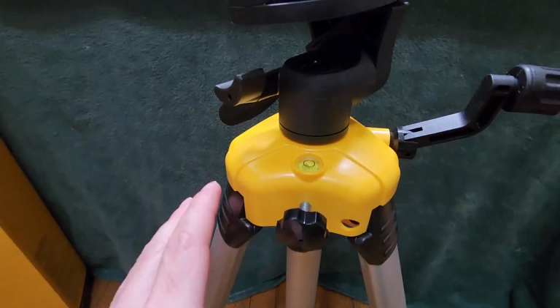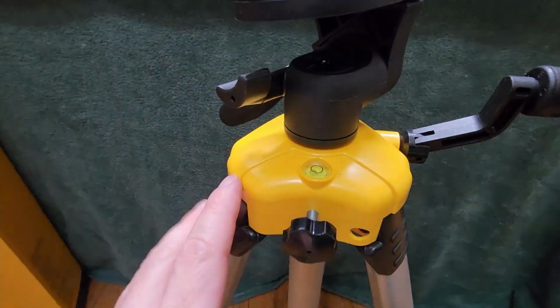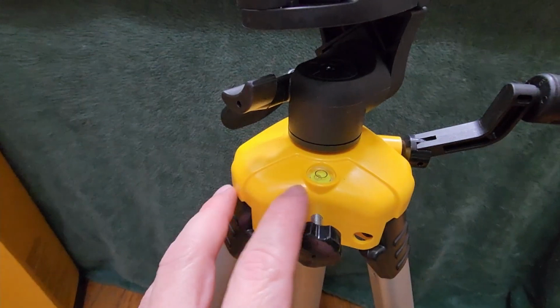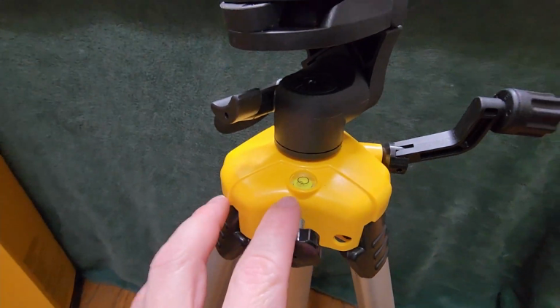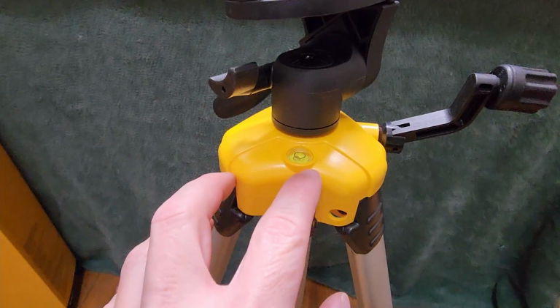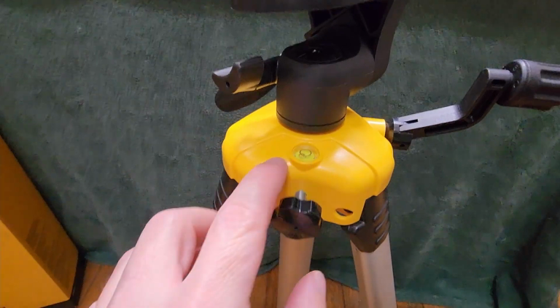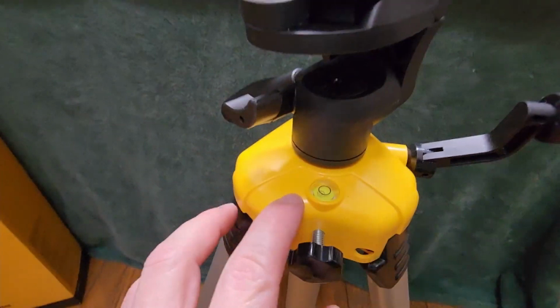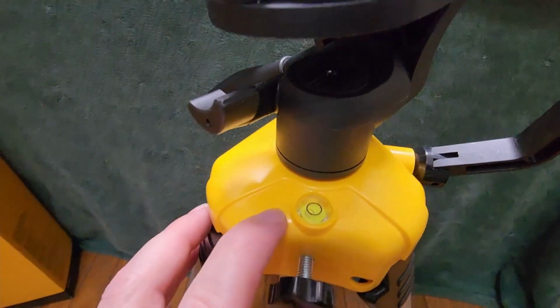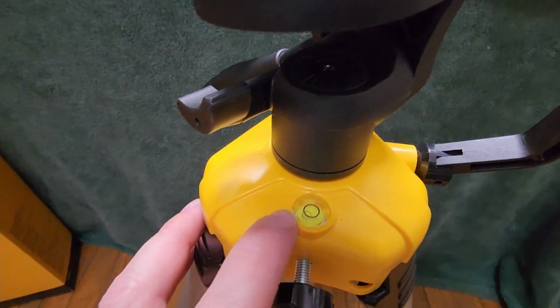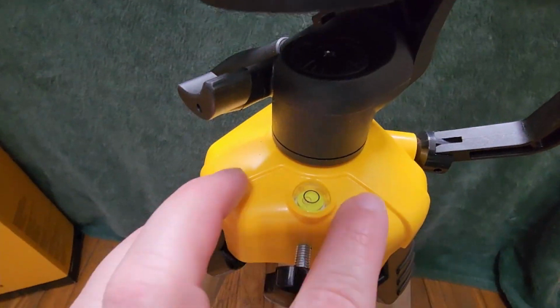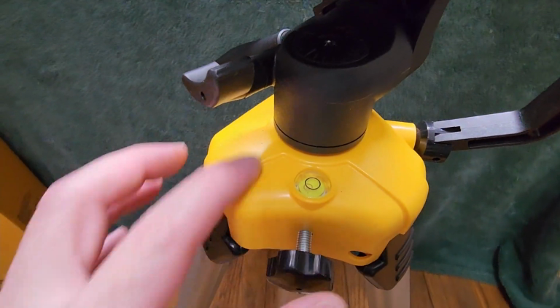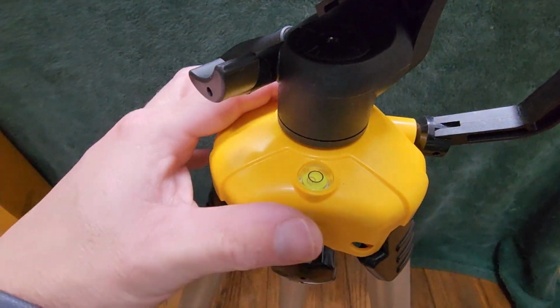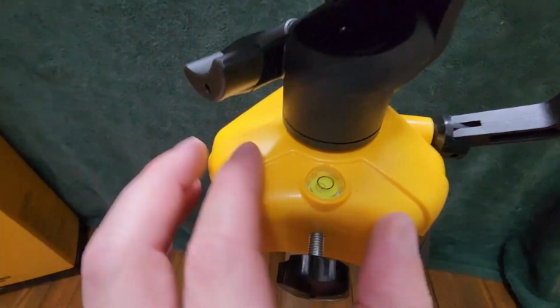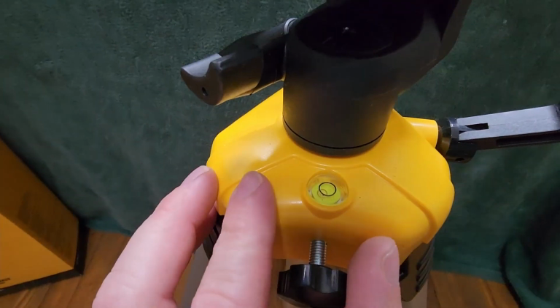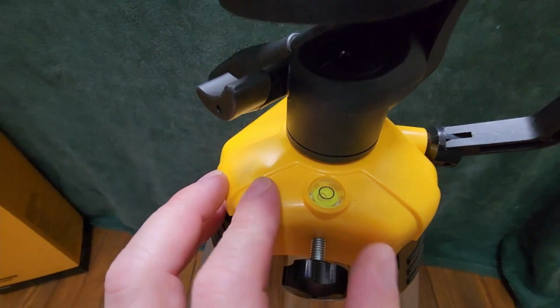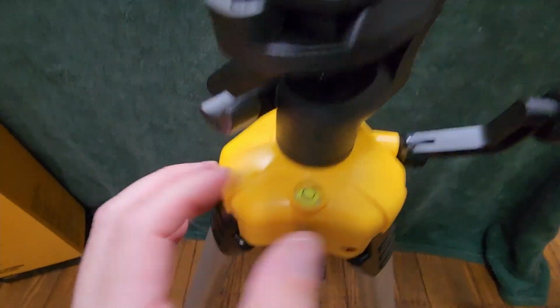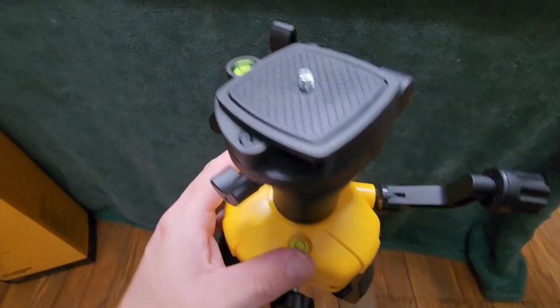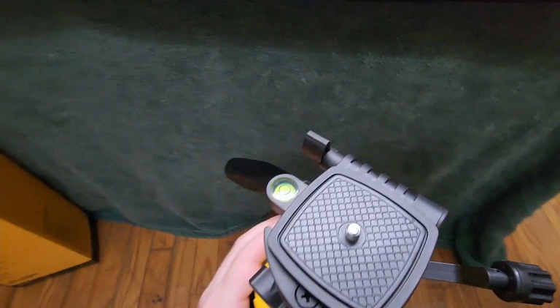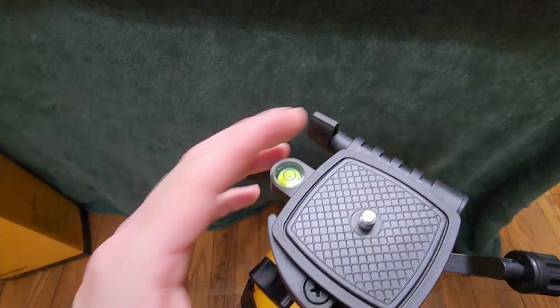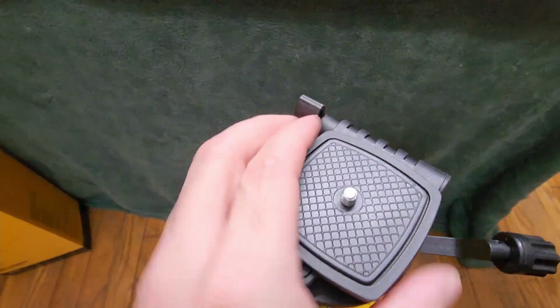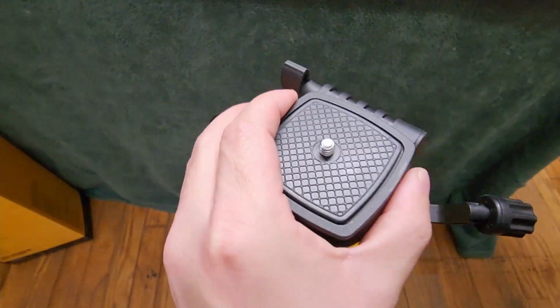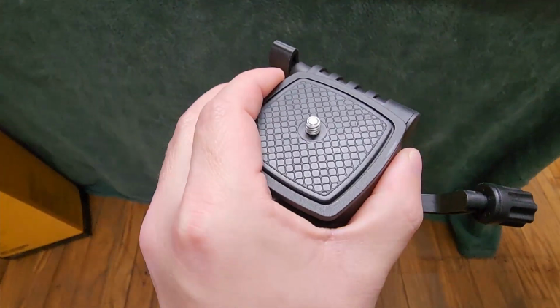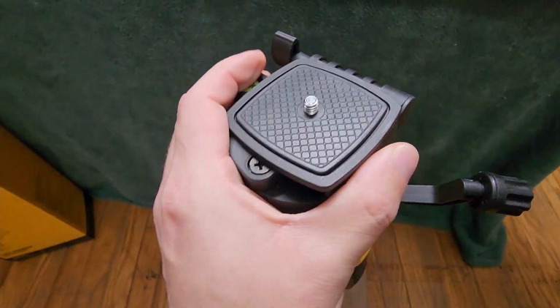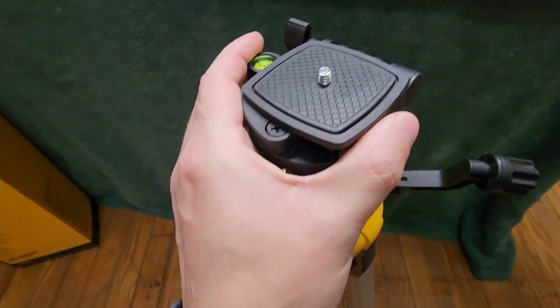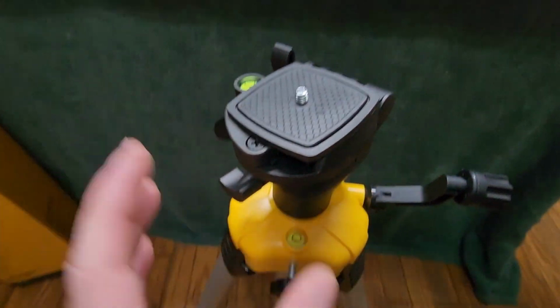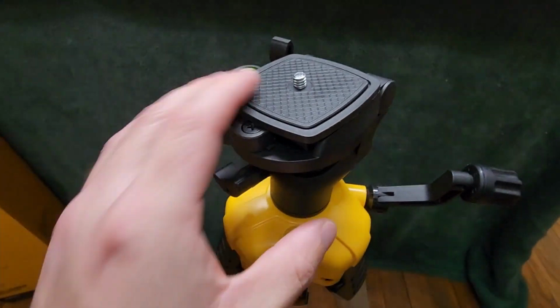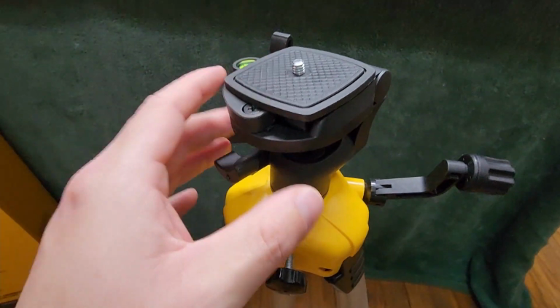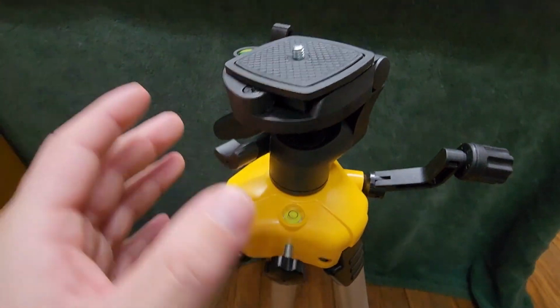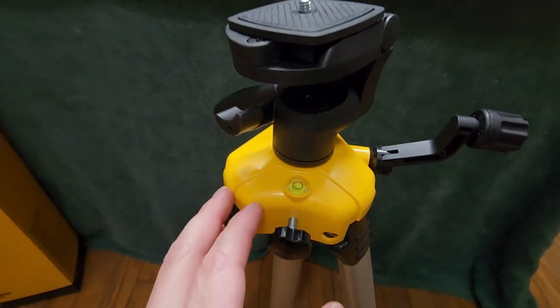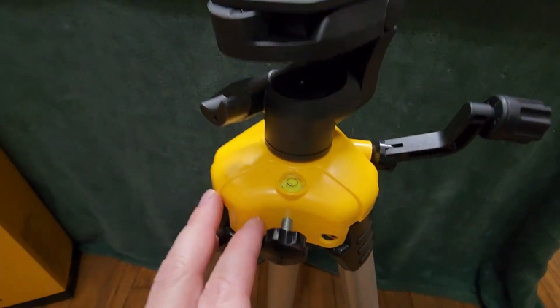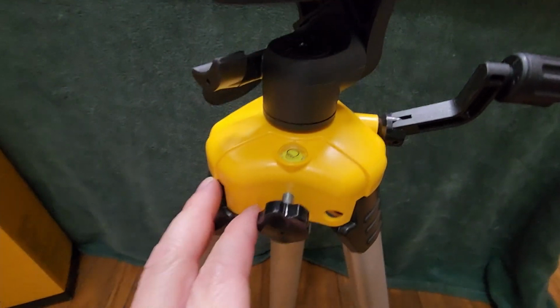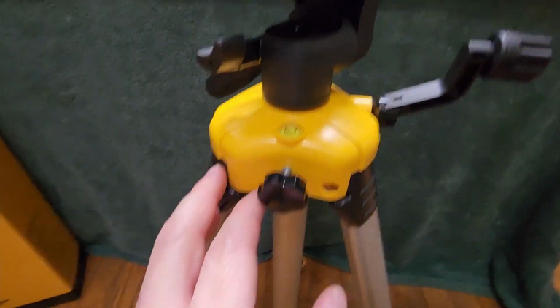As we move up, we have two levels. We have one right here on the tripod itself, and then this one up here is on the actual base where your device or camera will be sitting.